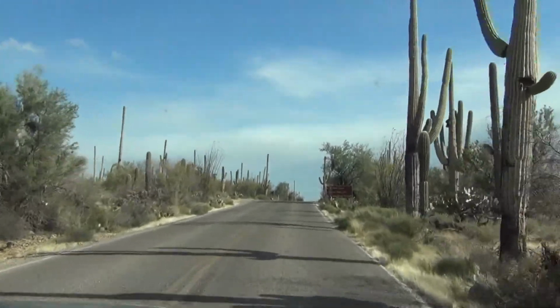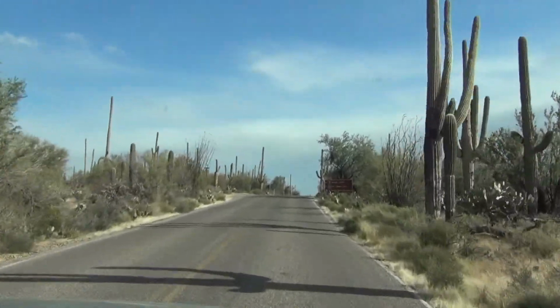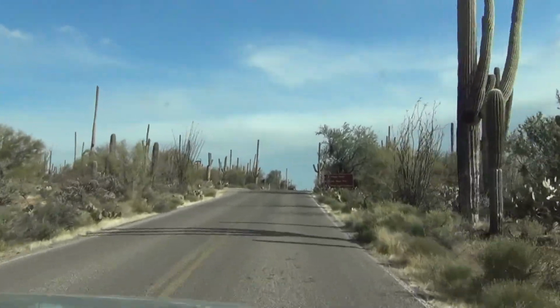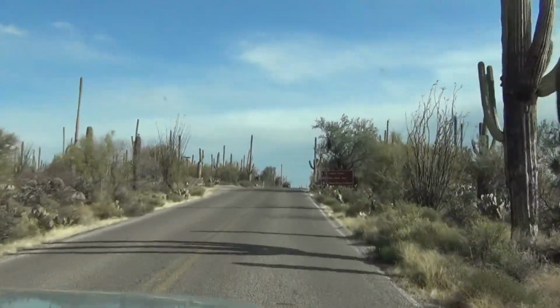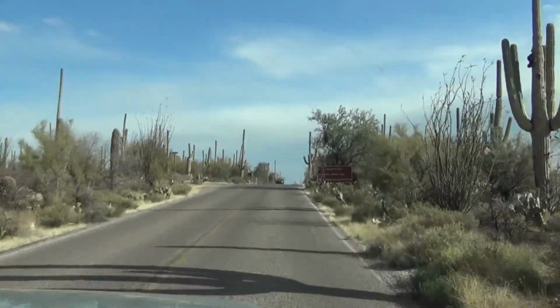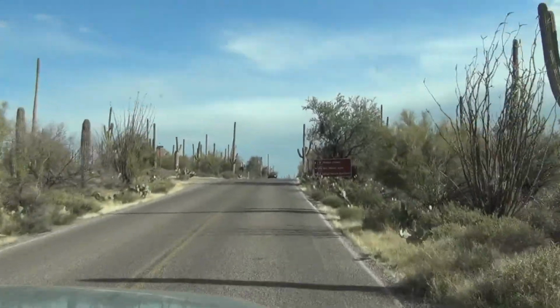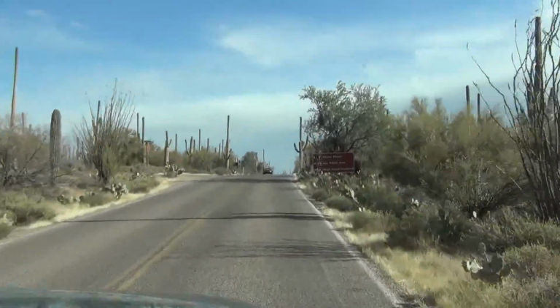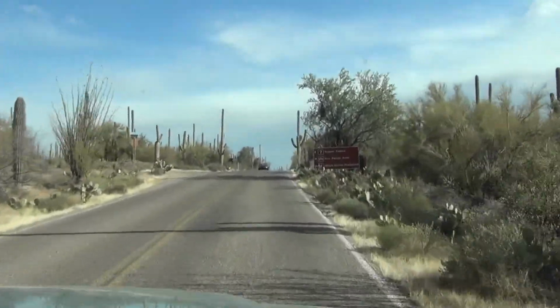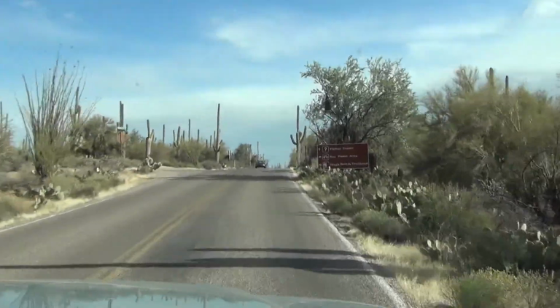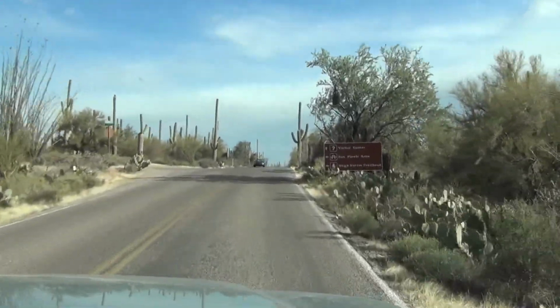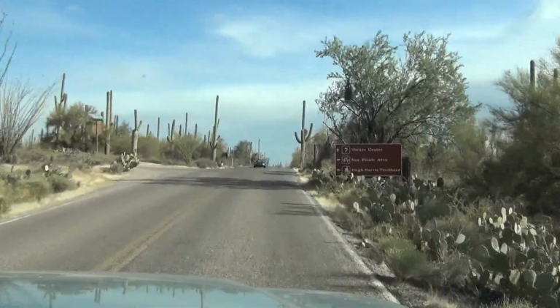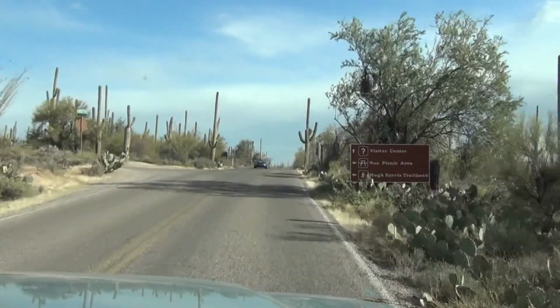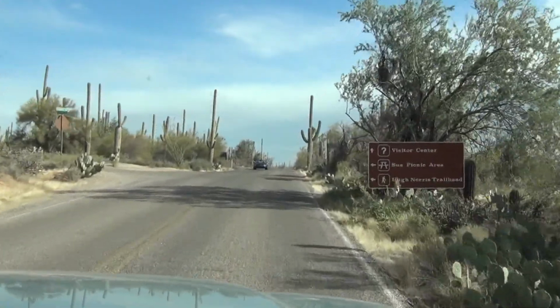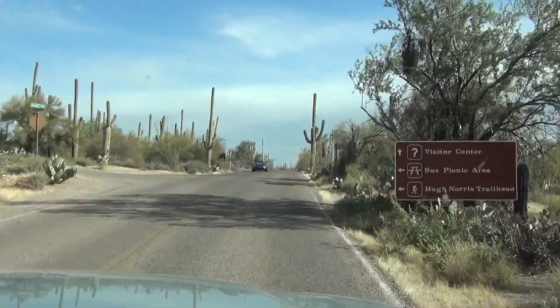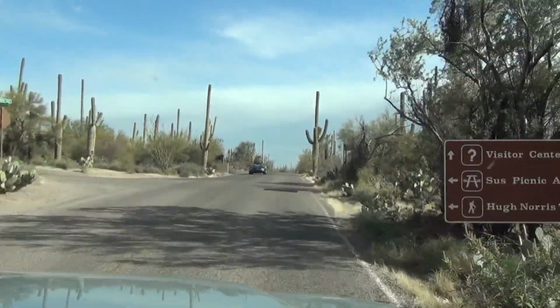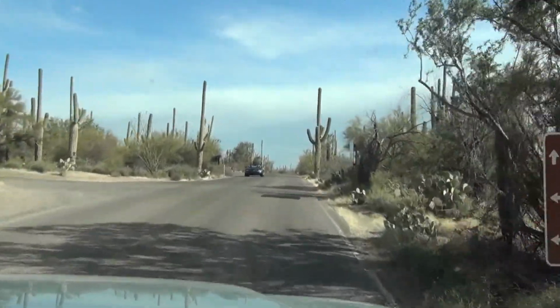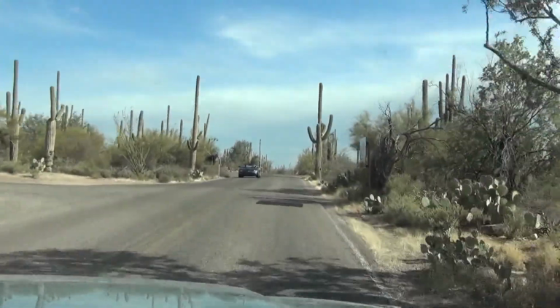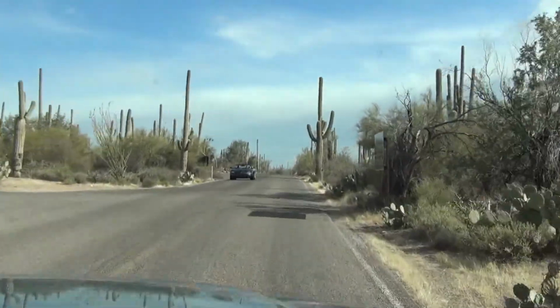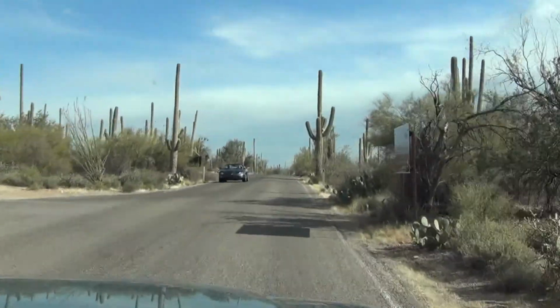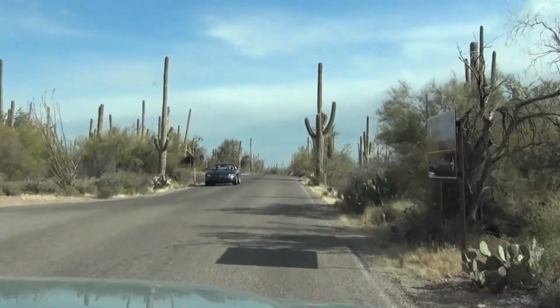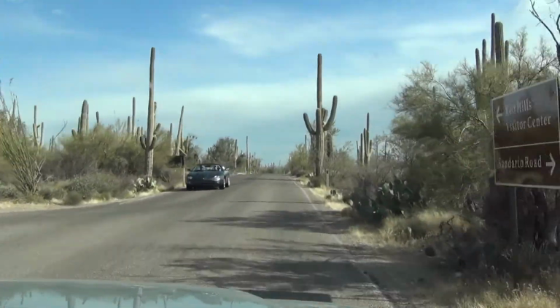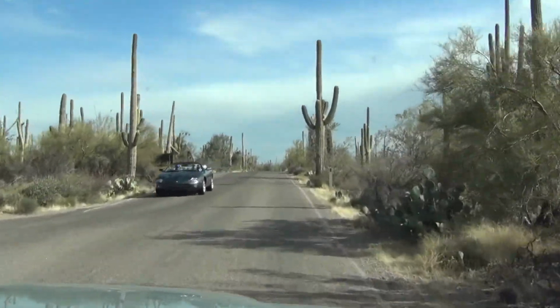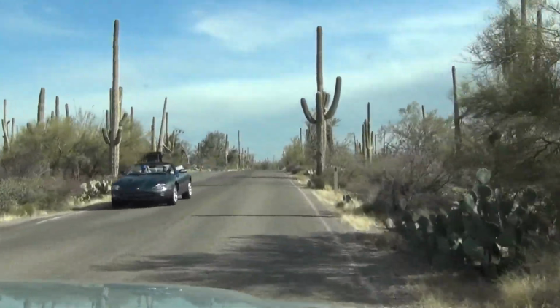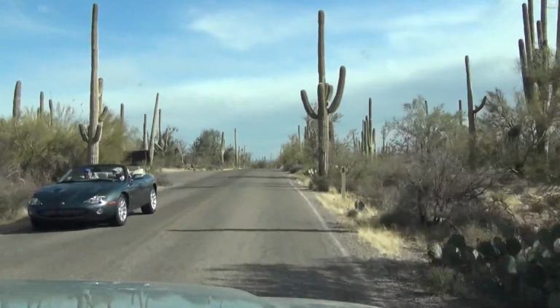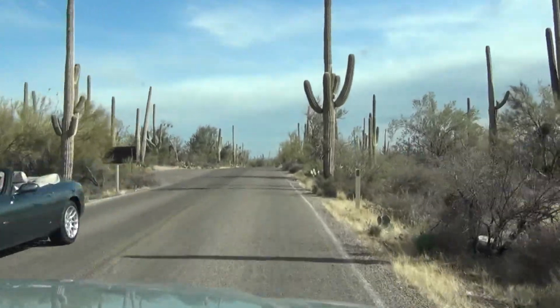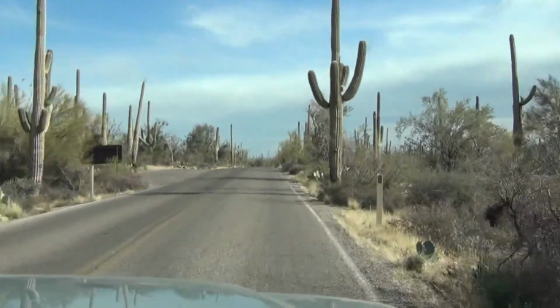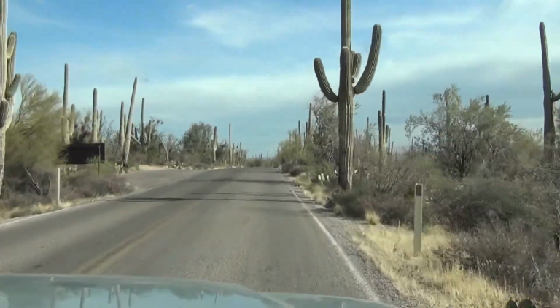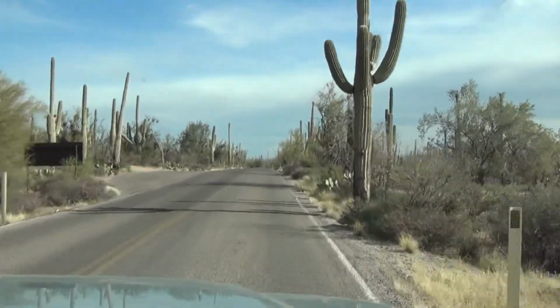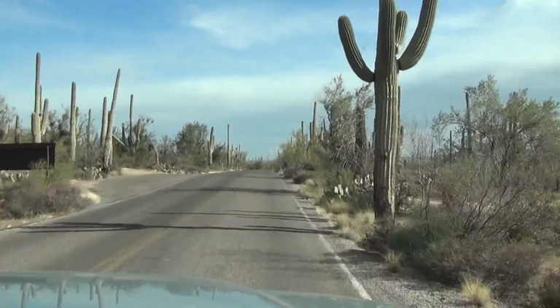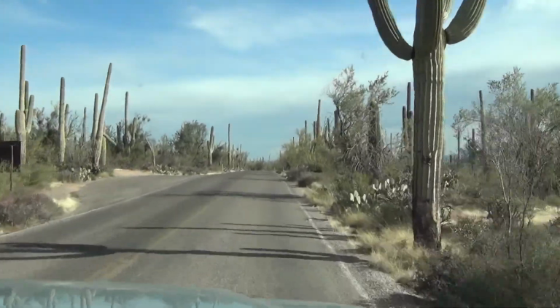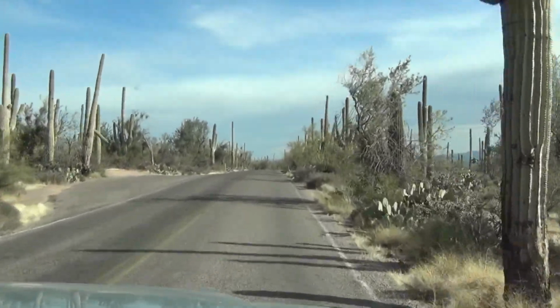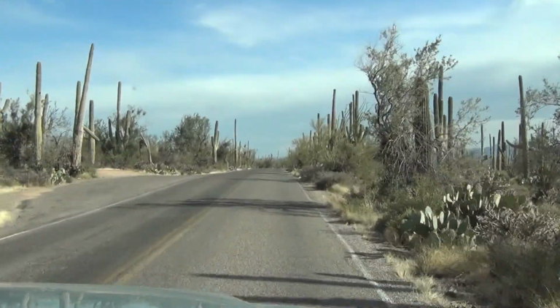Man, look how close they are to the road. There are cacti everywhere. This is incredible. There's a Saguaro right there.